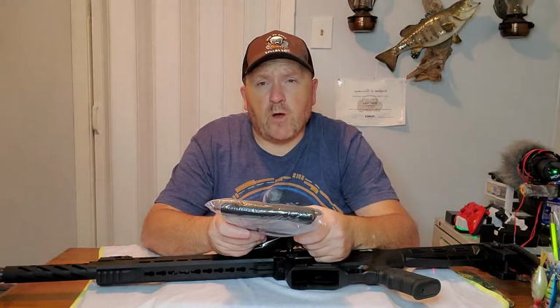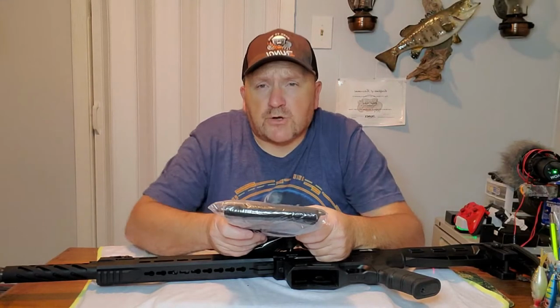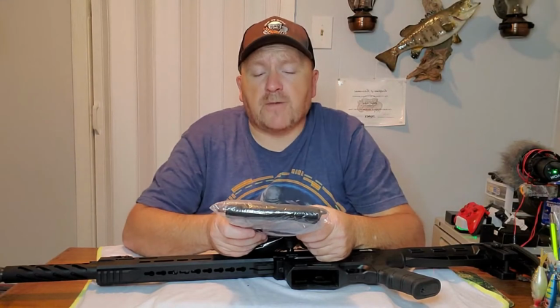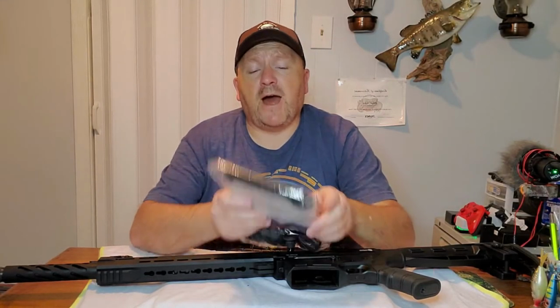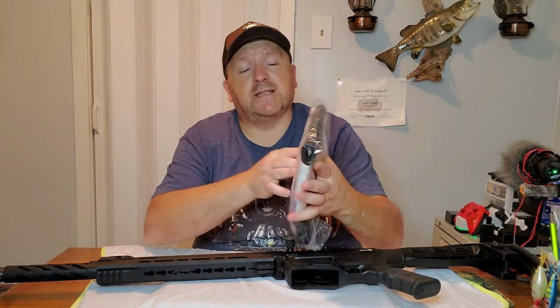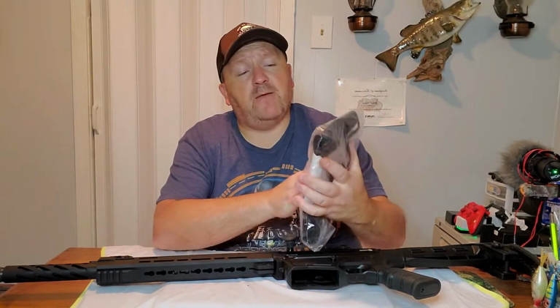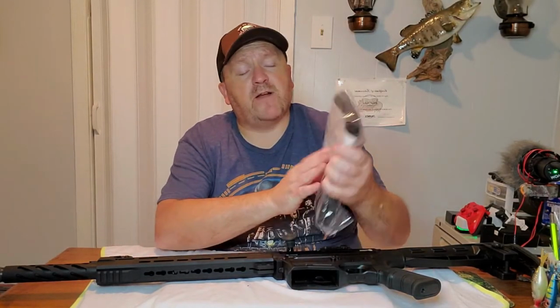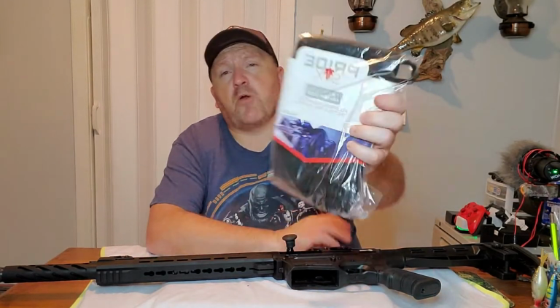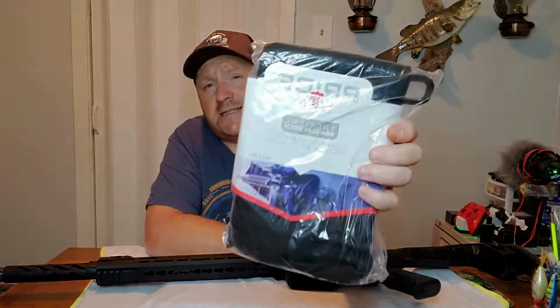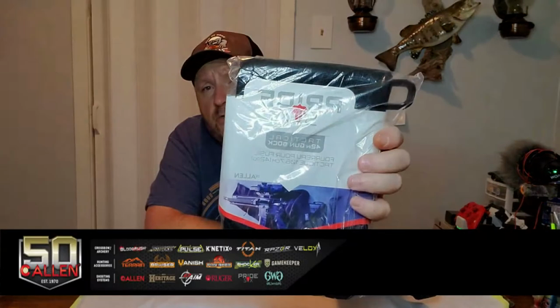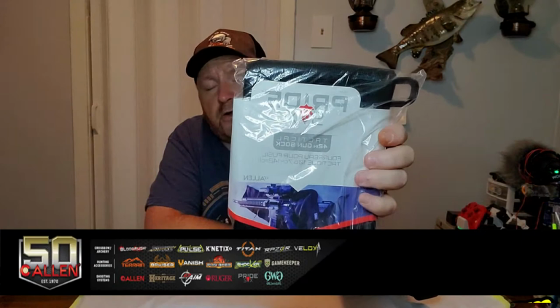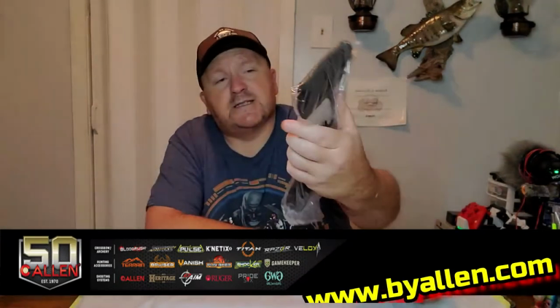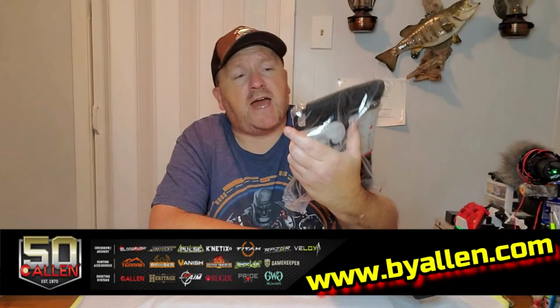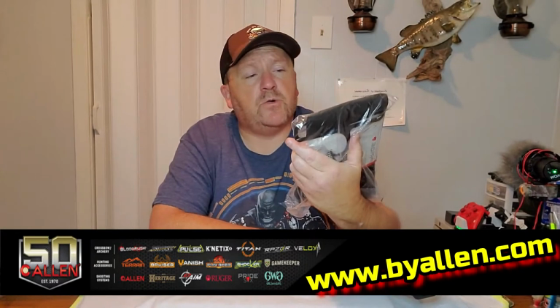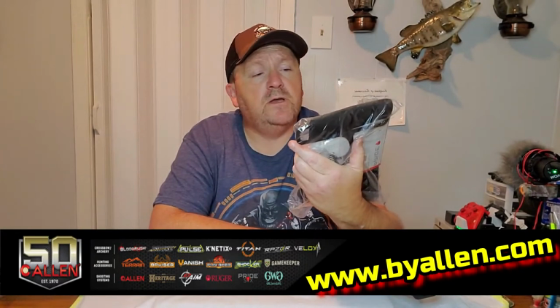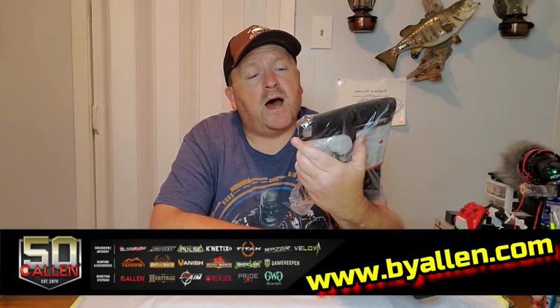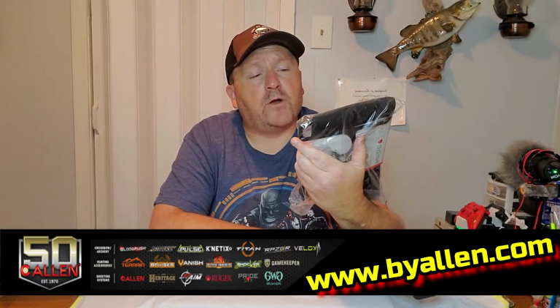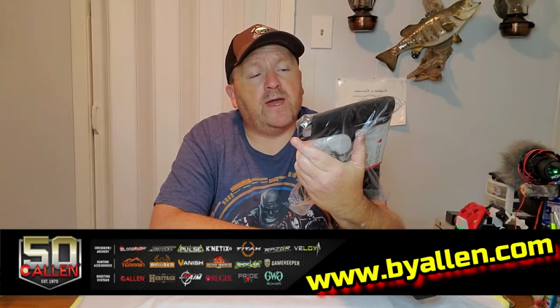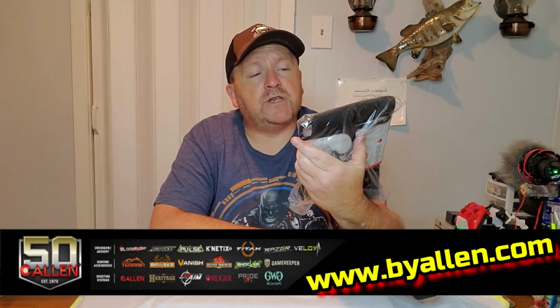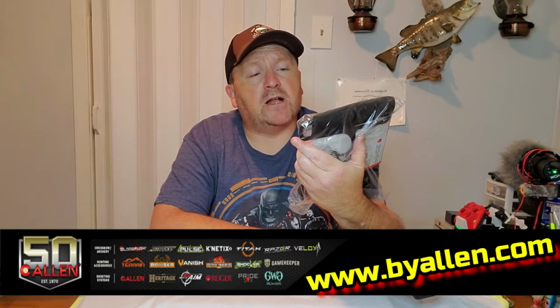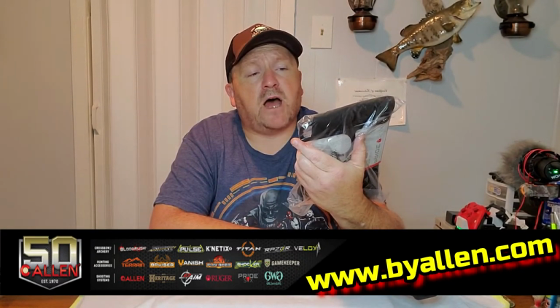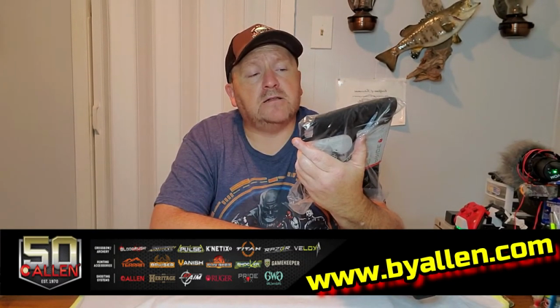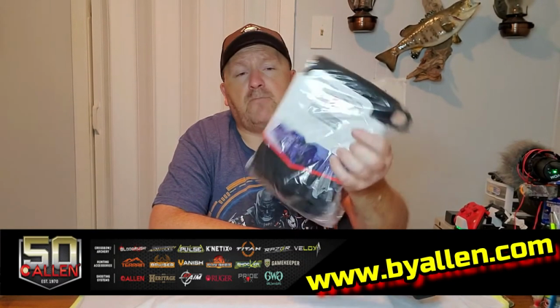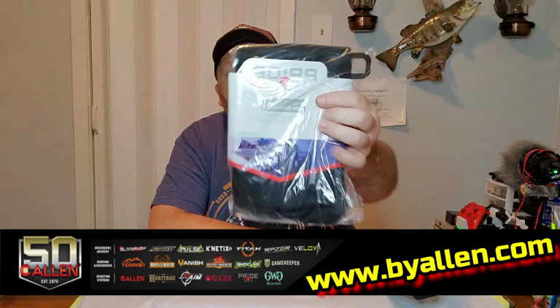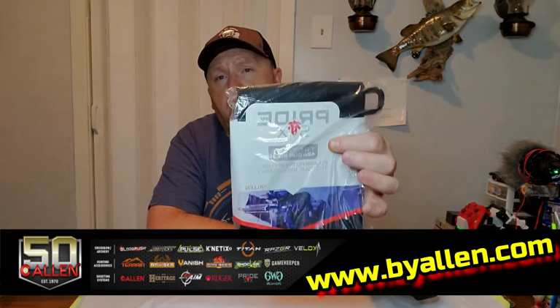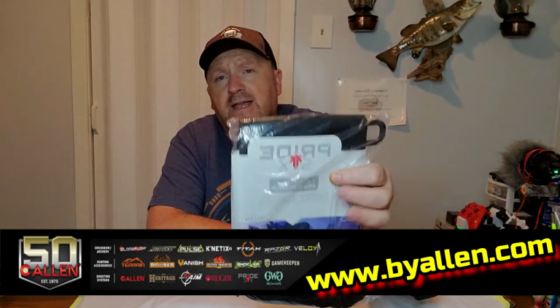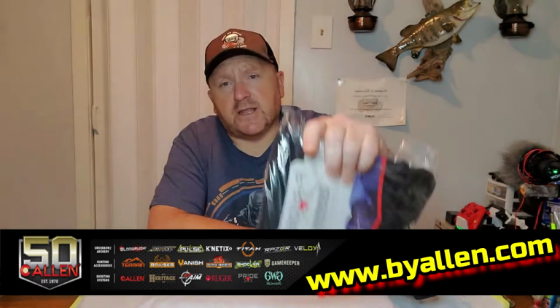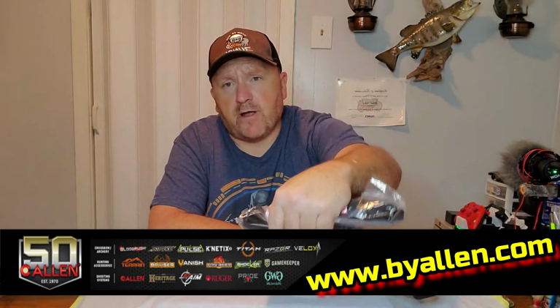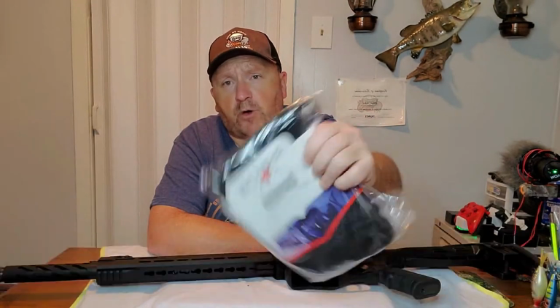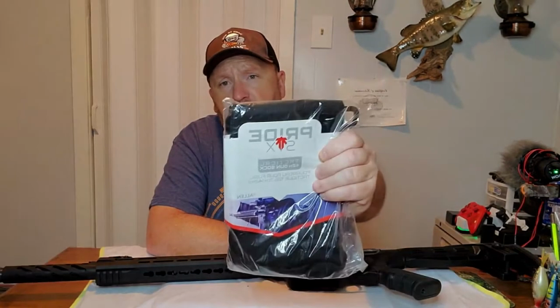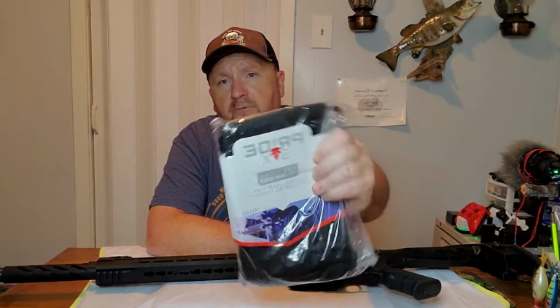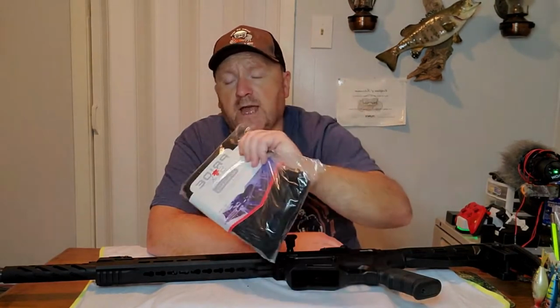Welcome to Track Em KY. Today we have got the Pride 6 right here — this is the tactical 42-inch gun sock by Allen. Links are down in the description where you can check them out for yourself.